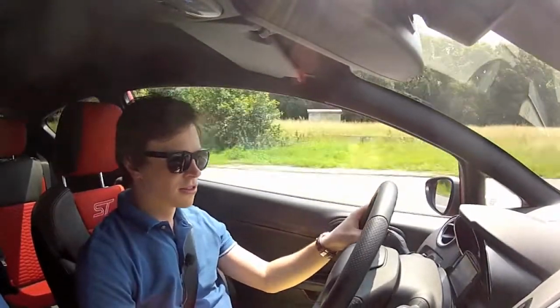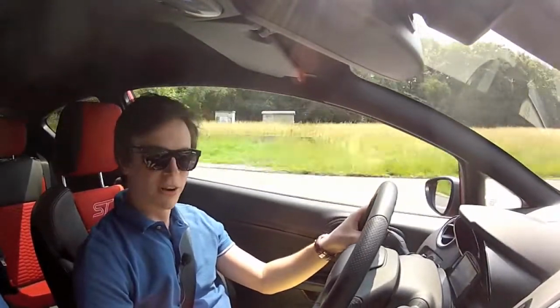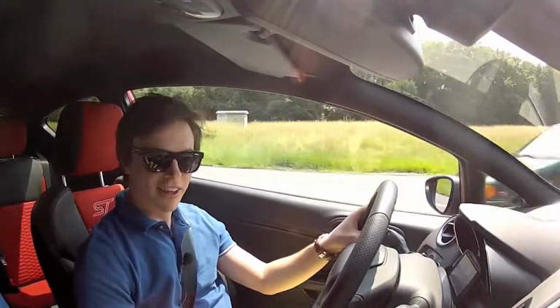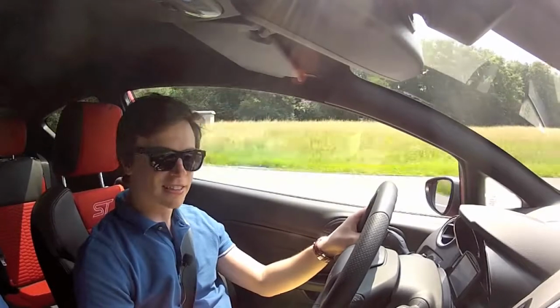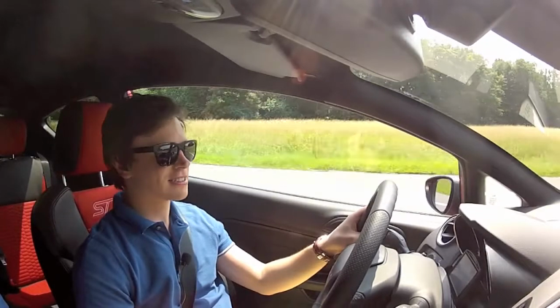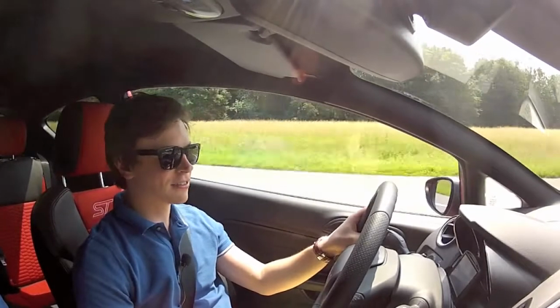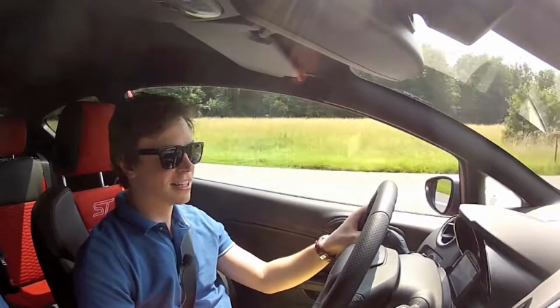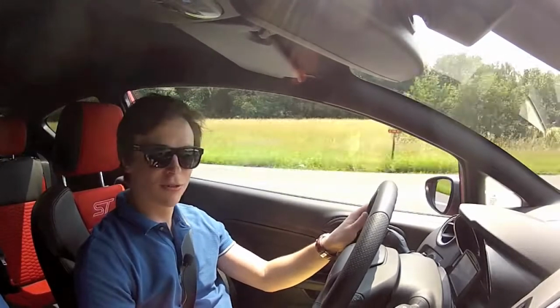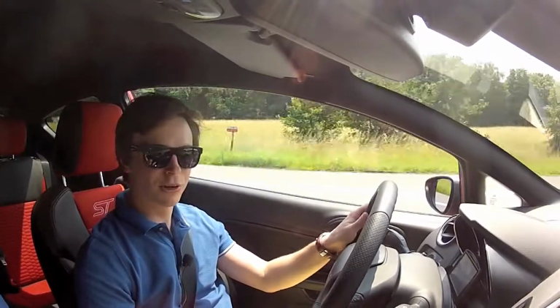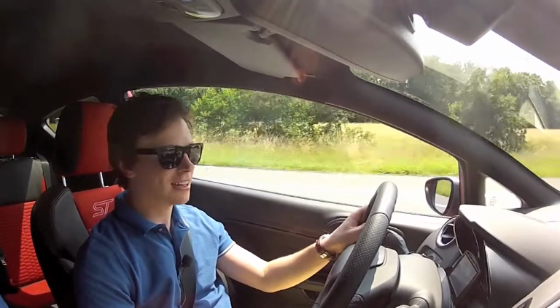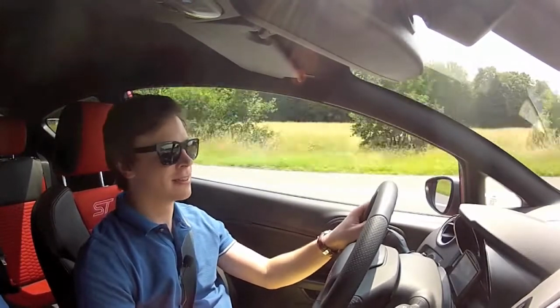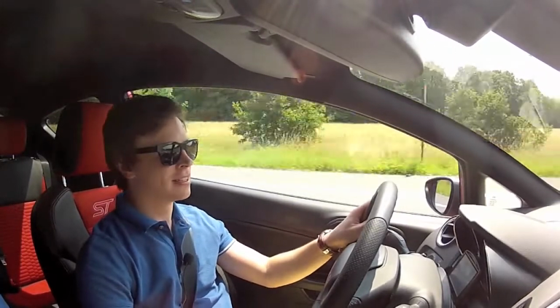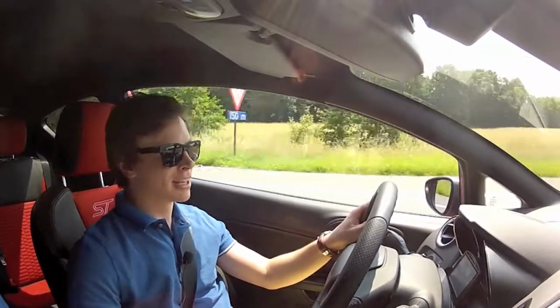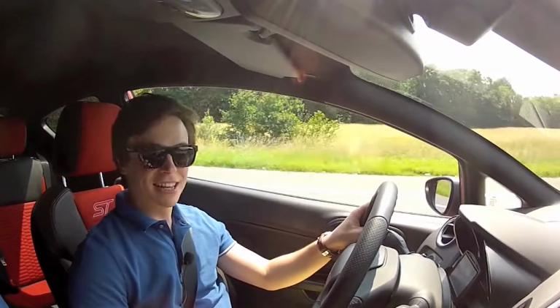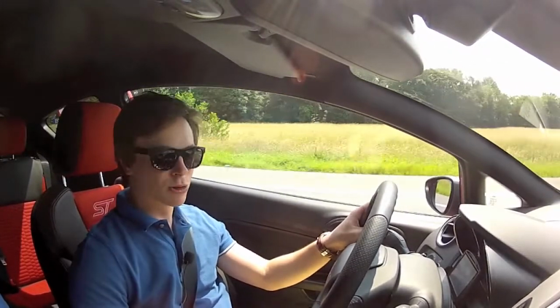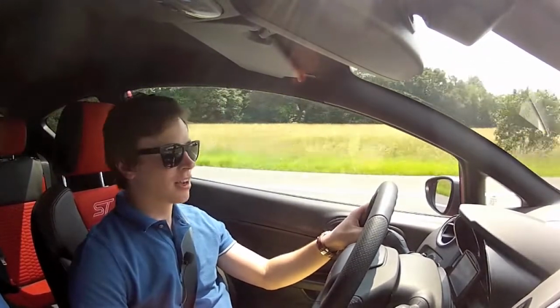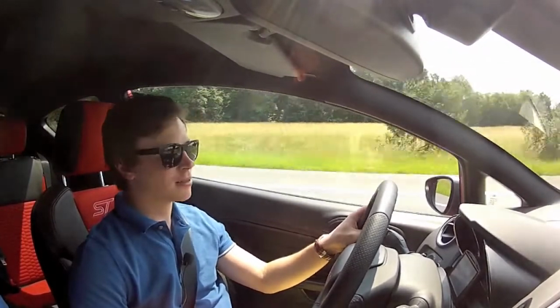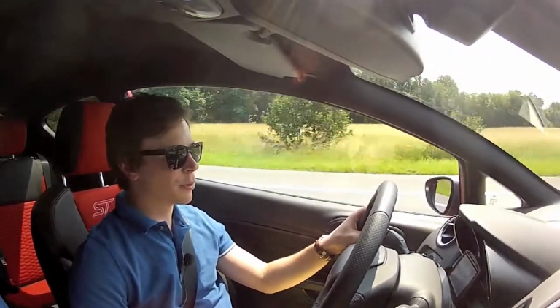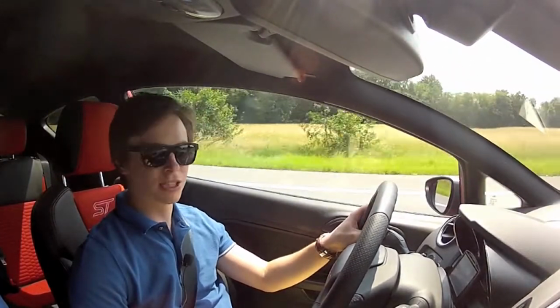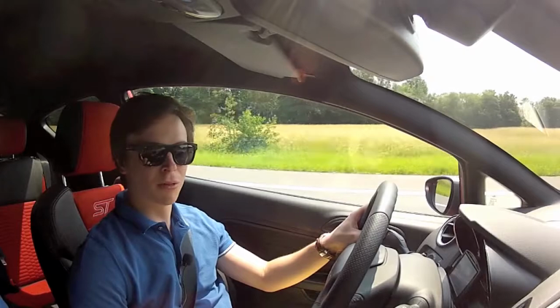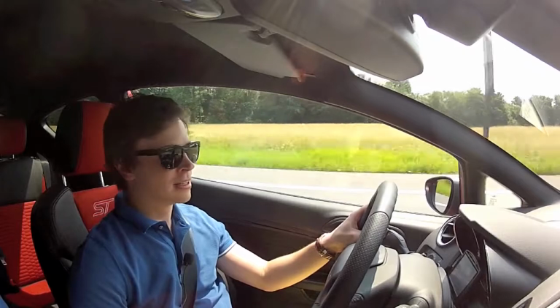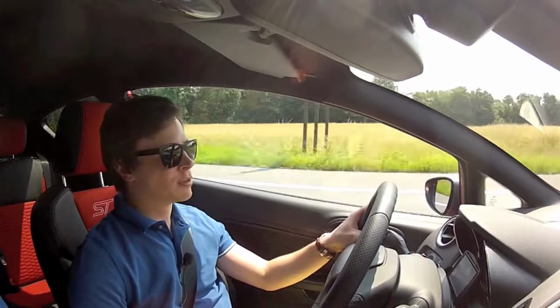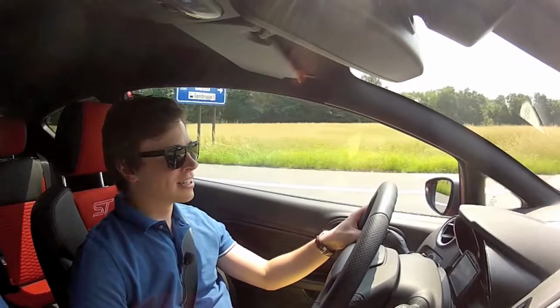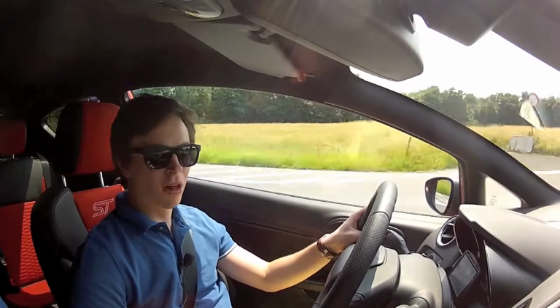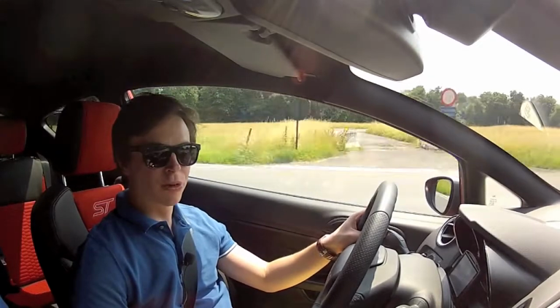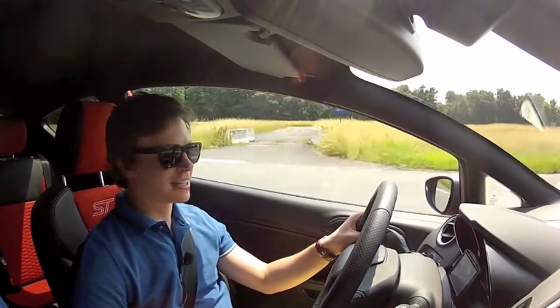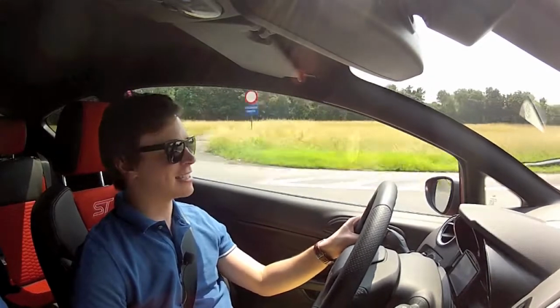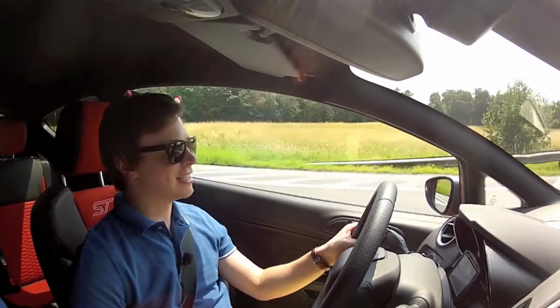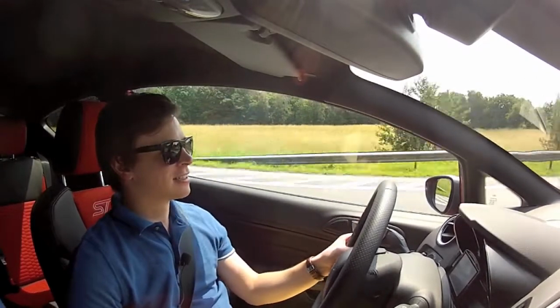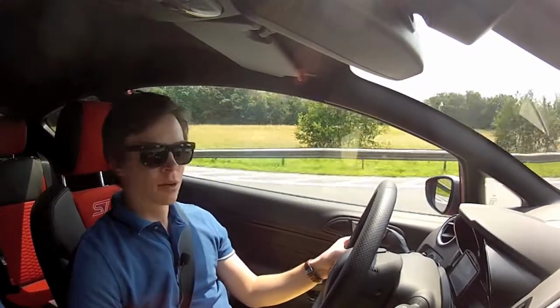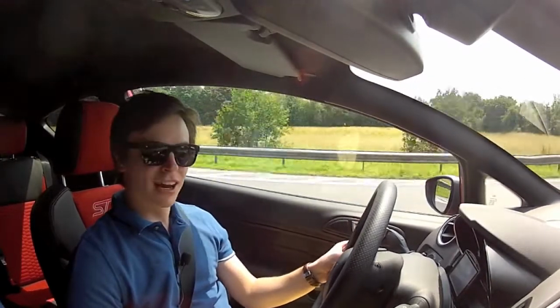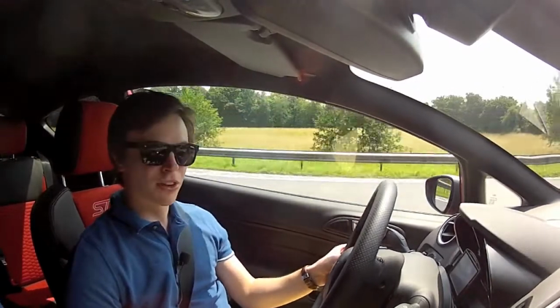Hello everyone! It's been a few years since we did a video, but it is finally summer. We are on the way to the Zwaalm and we are in a big red Fiesta ST. We are ready to run.